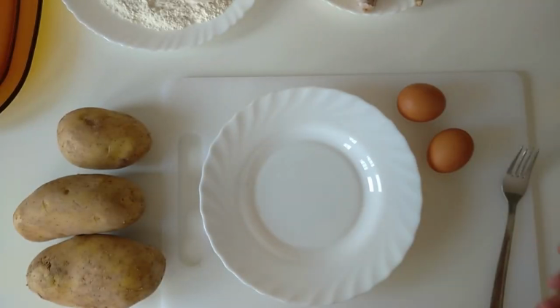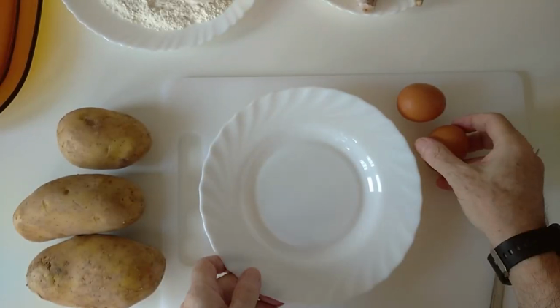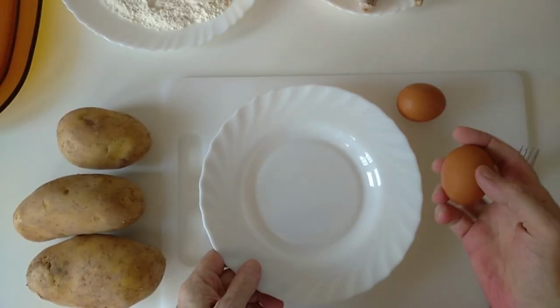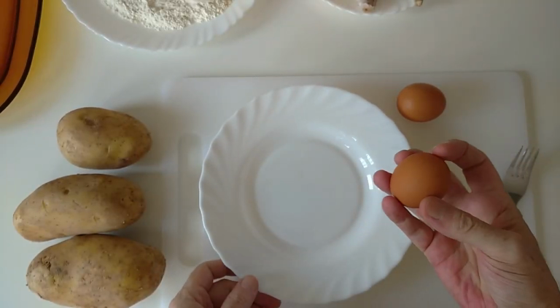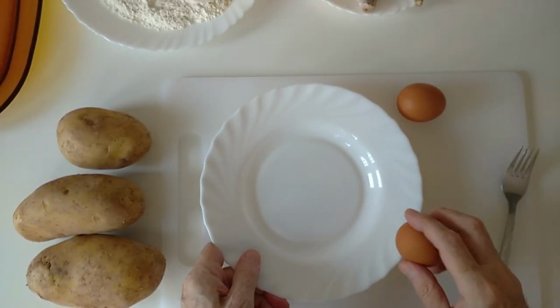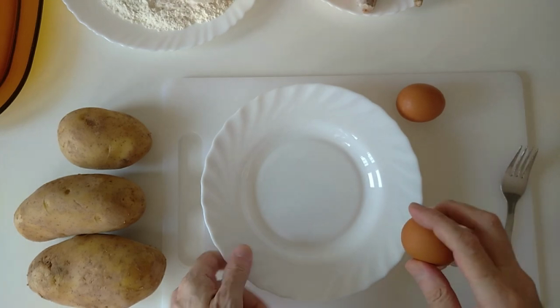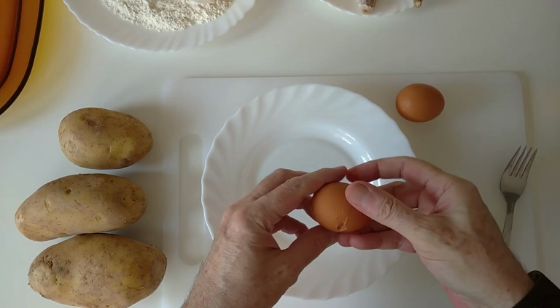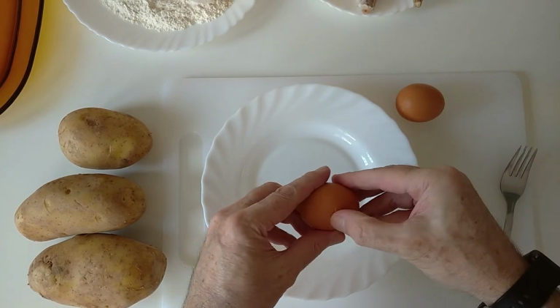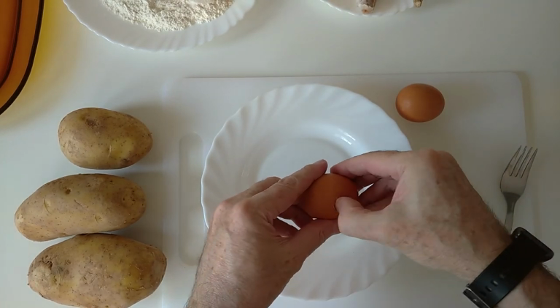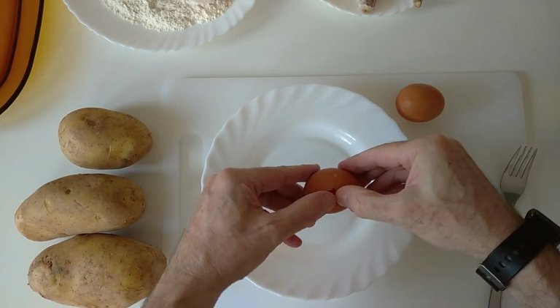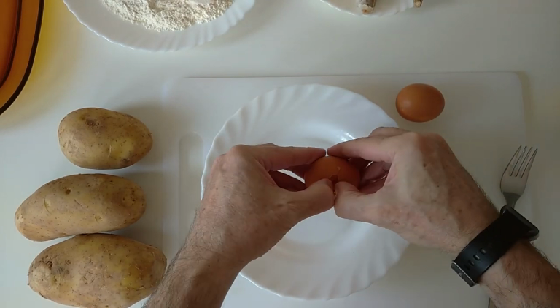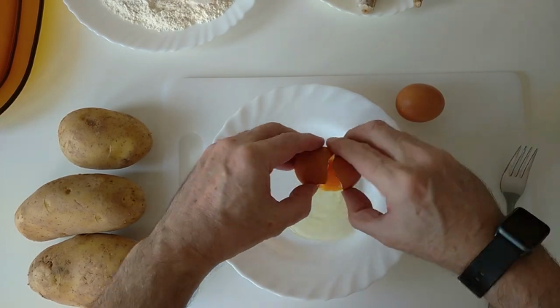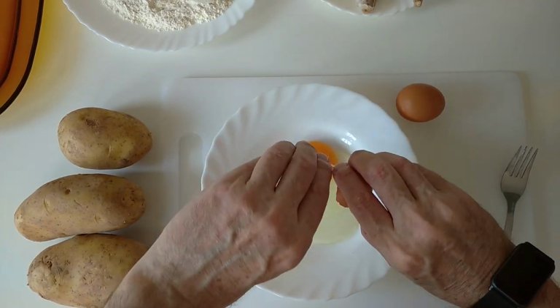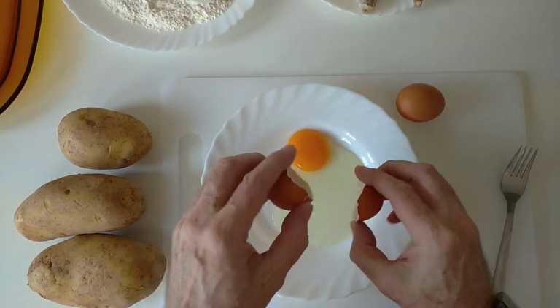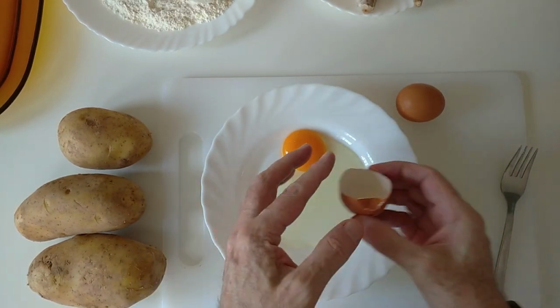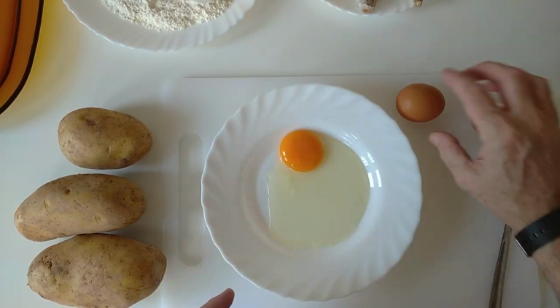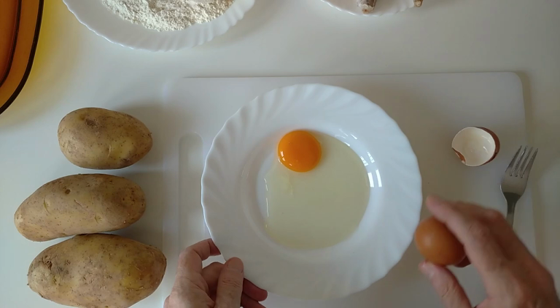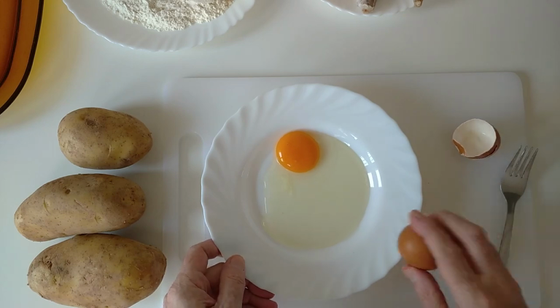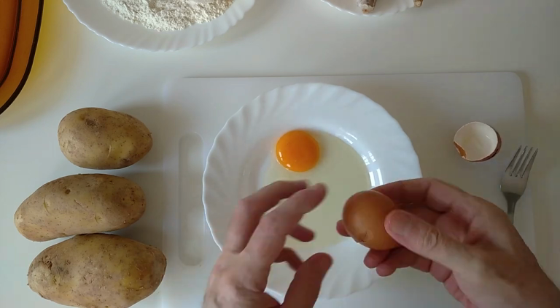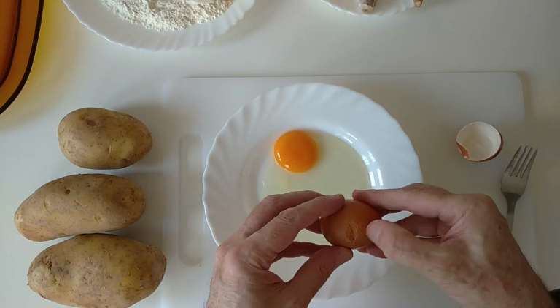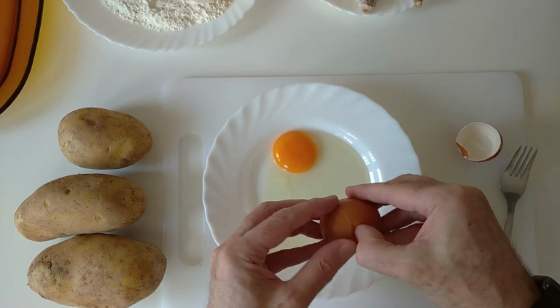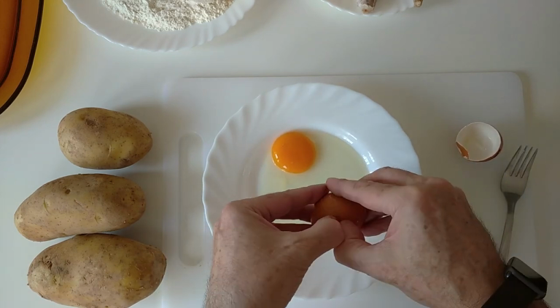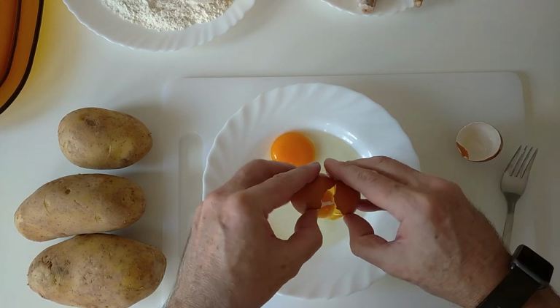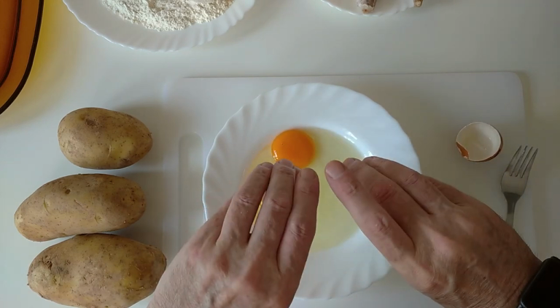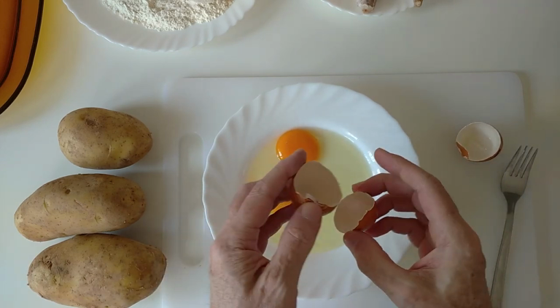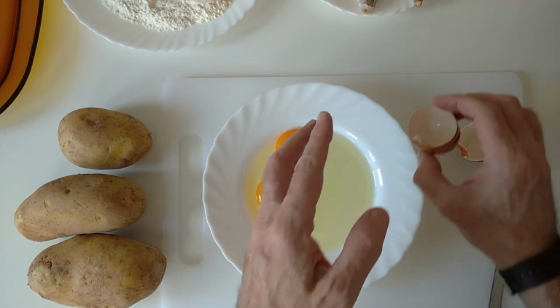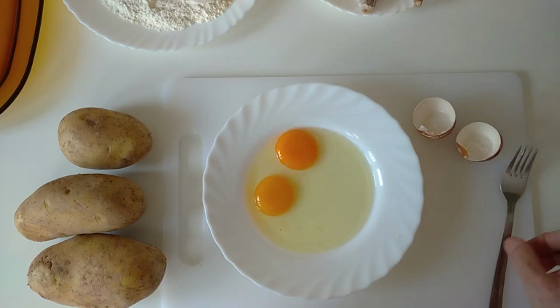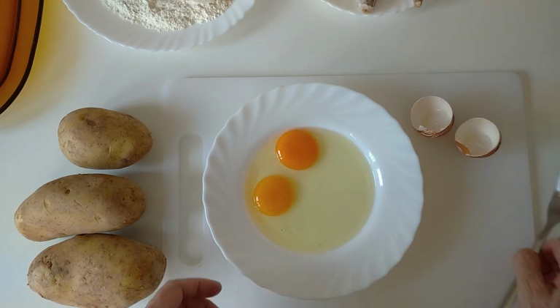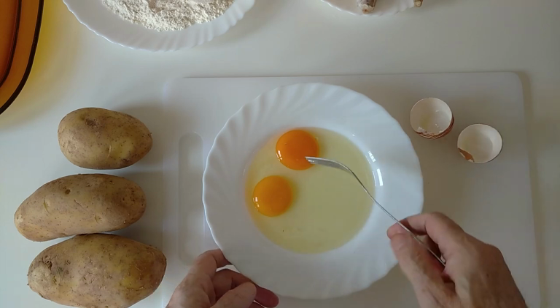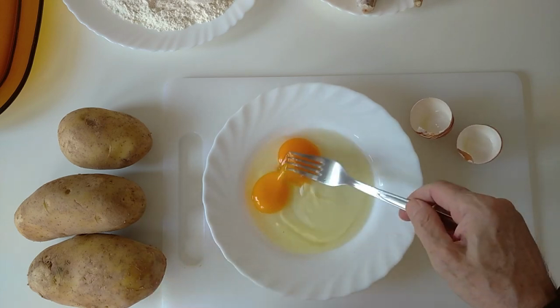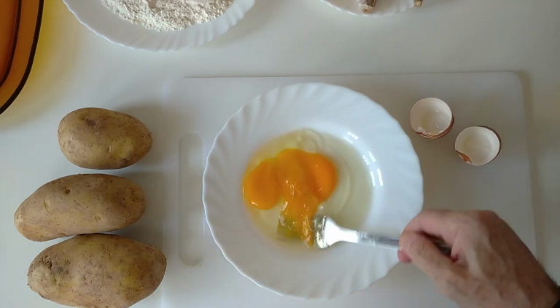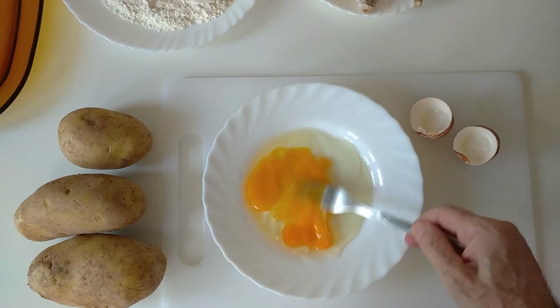Okay so we'll start off by cracking a couple of eggs and we'll give them a good beating.